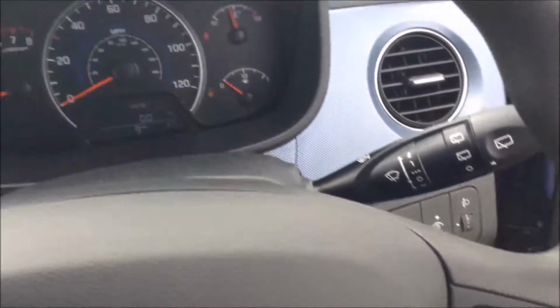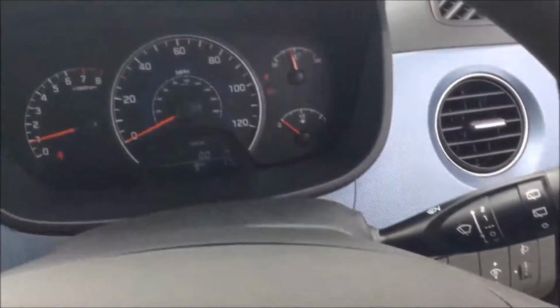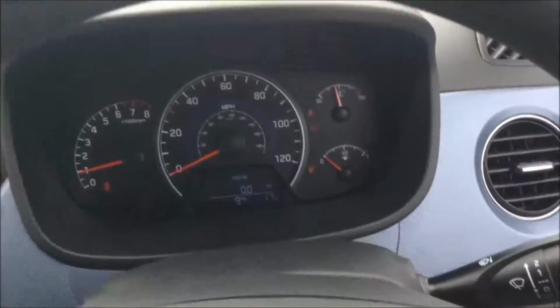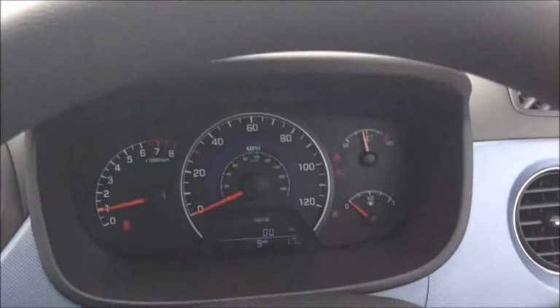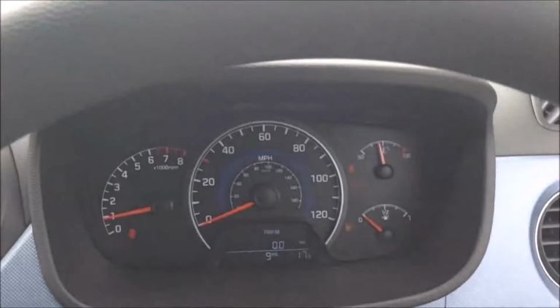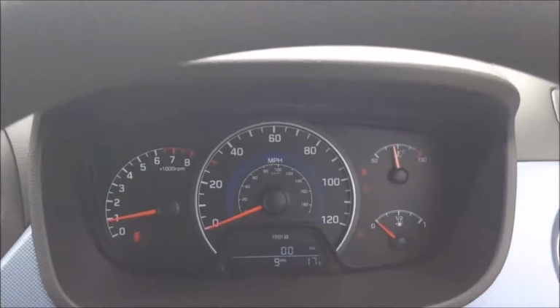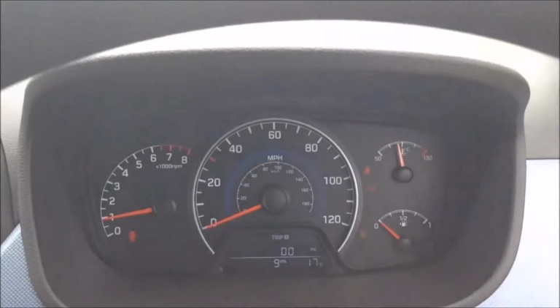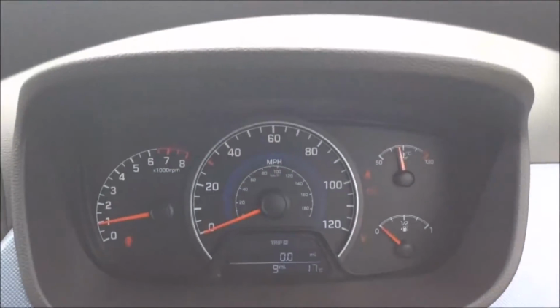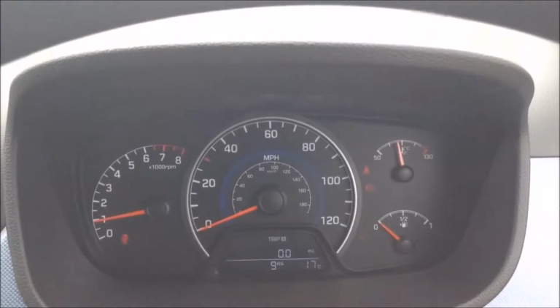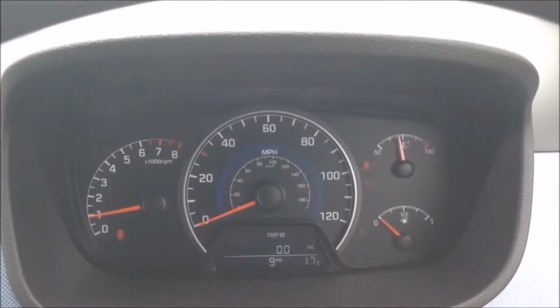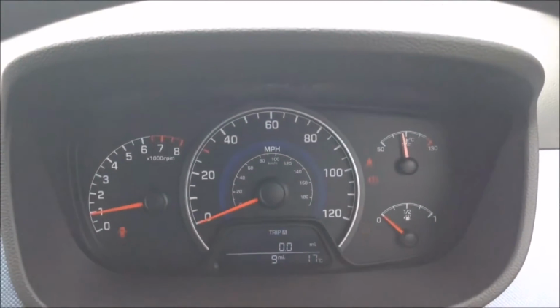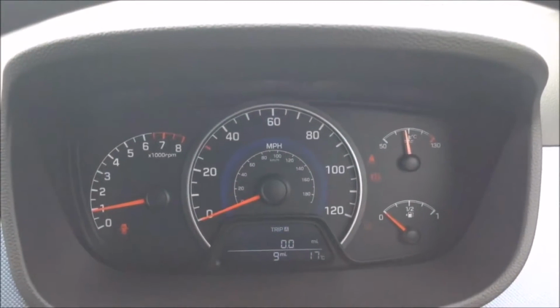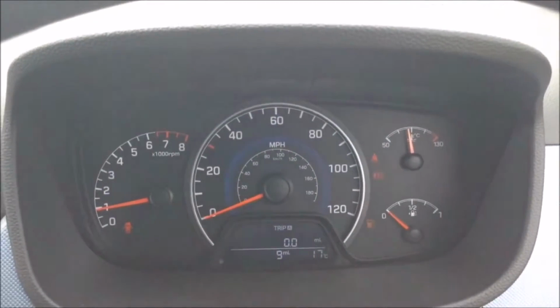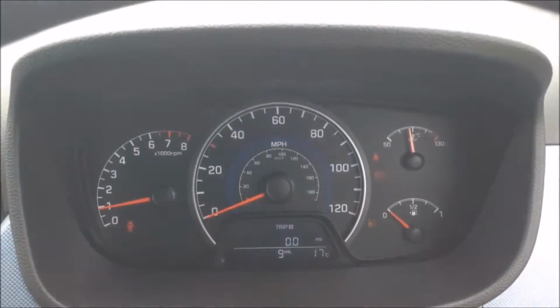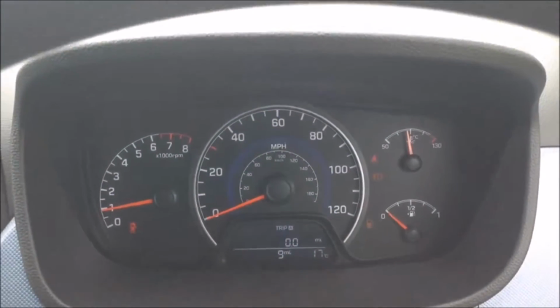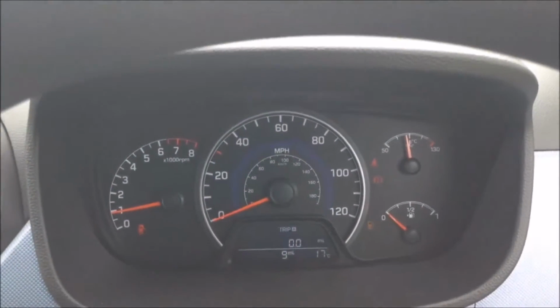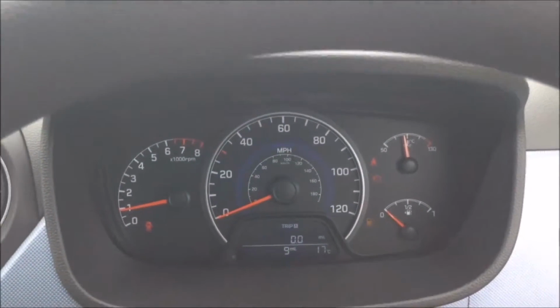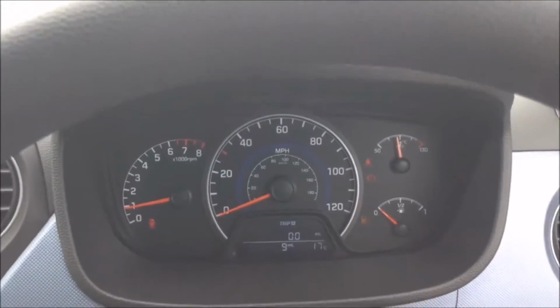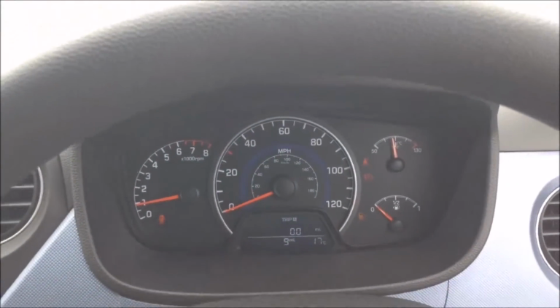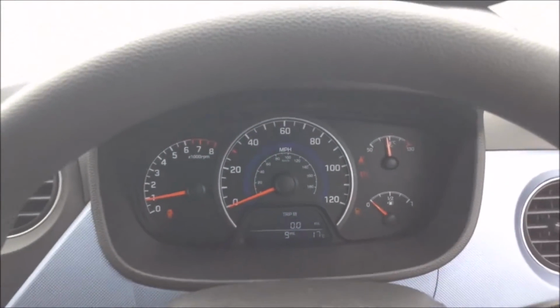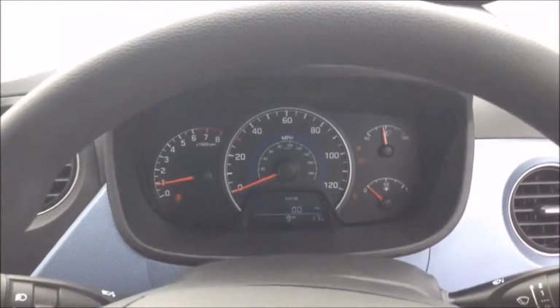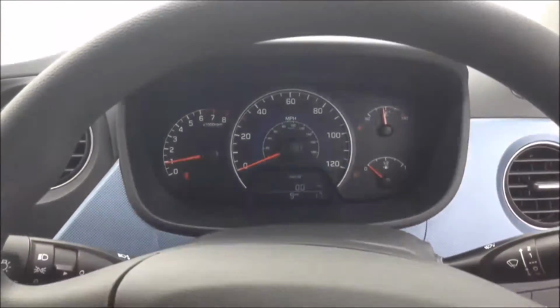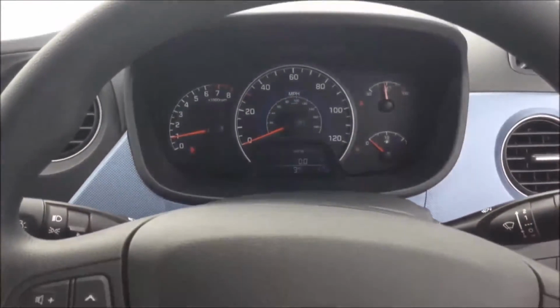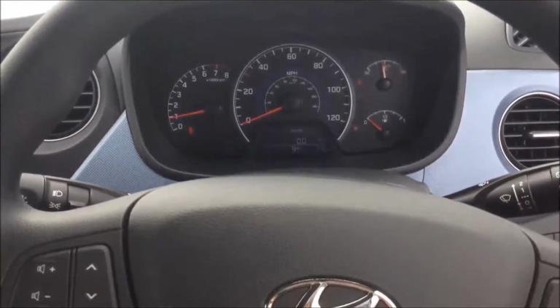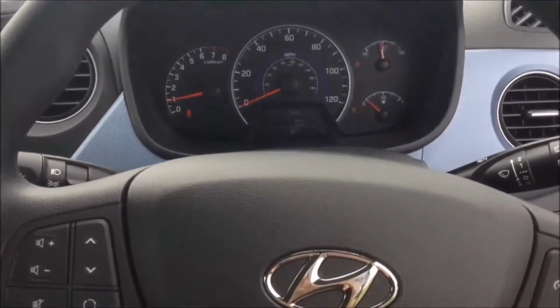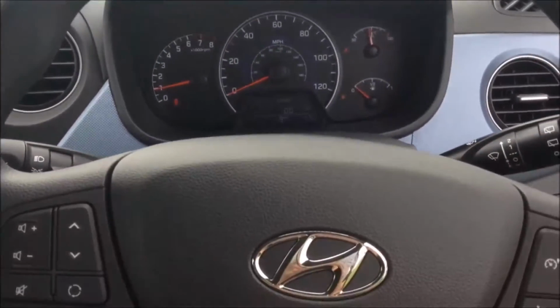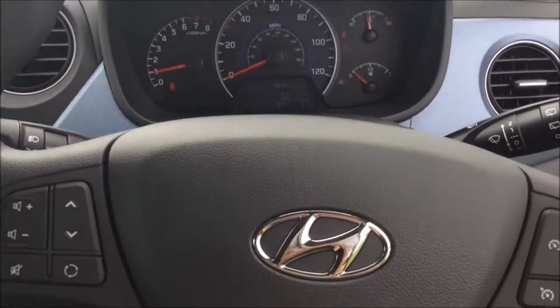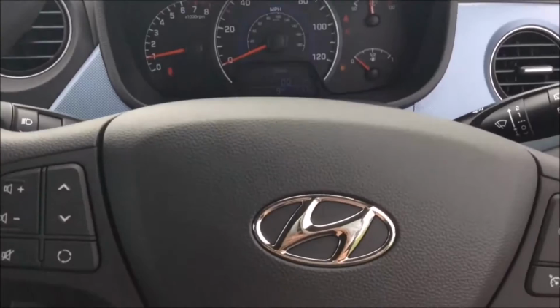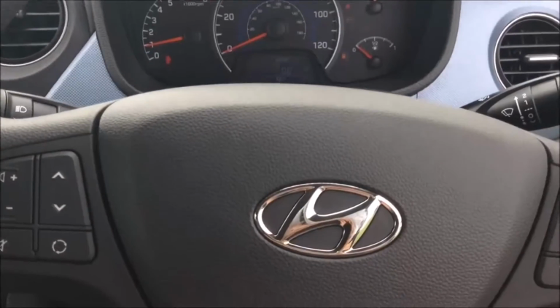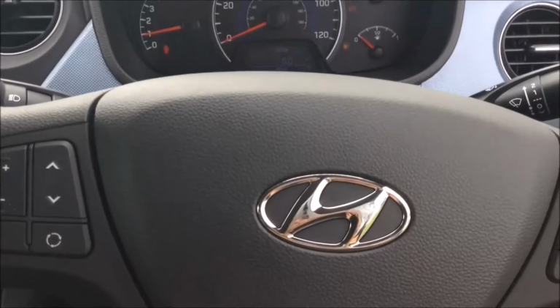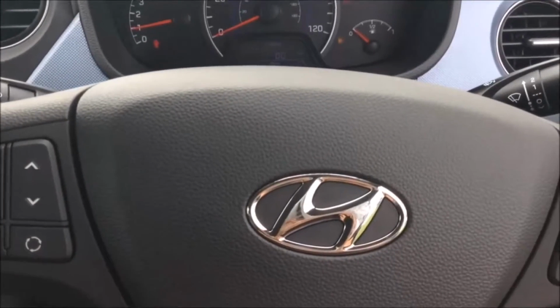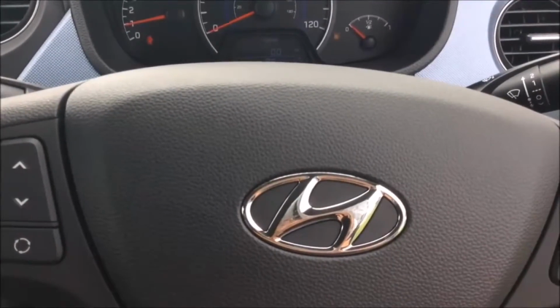On the main dash you'll be able to see this vehicle has delivery mileage only. This vehicle will also come with the remainder of the five-year Hyundai warranty.